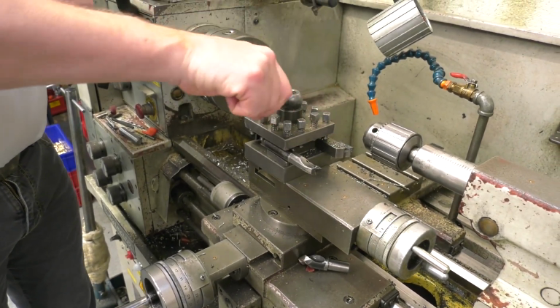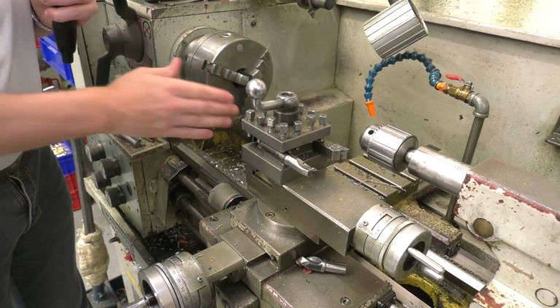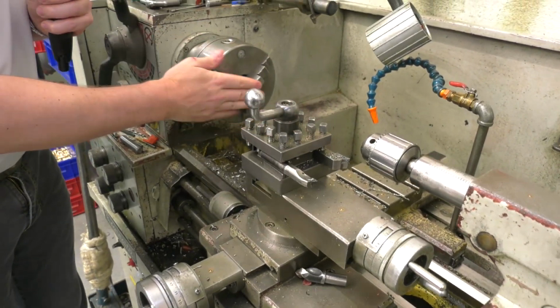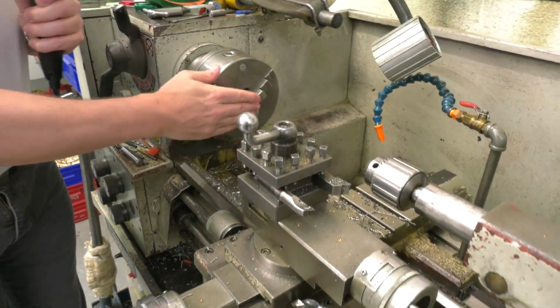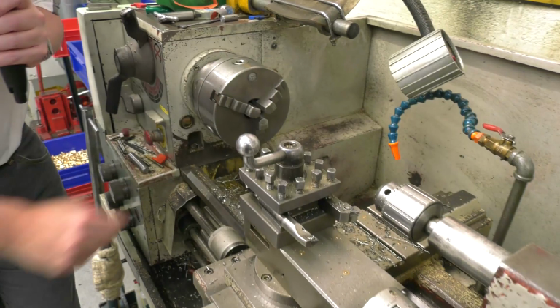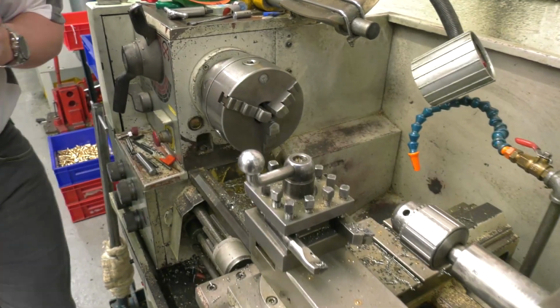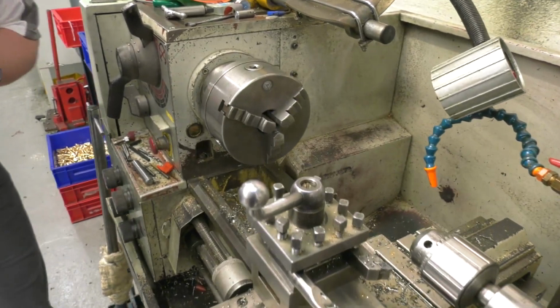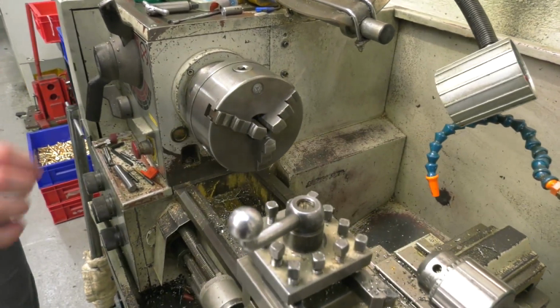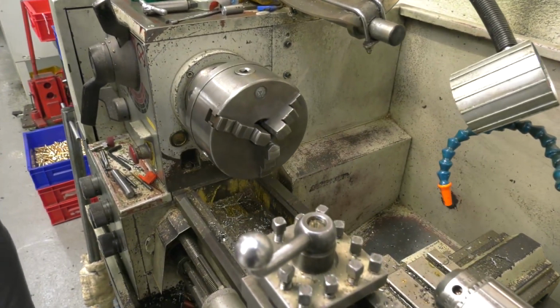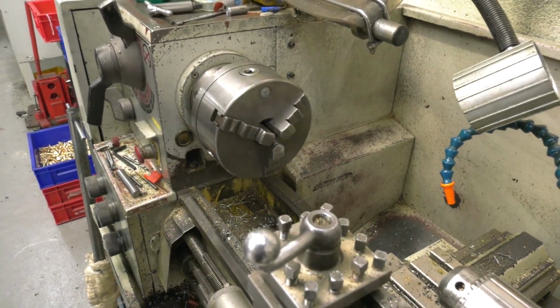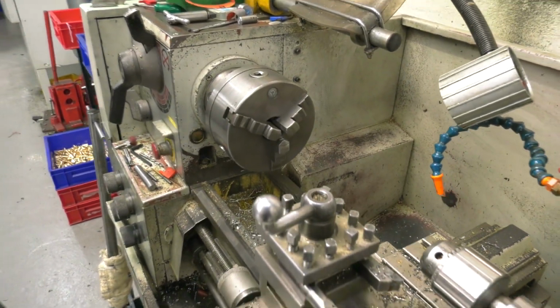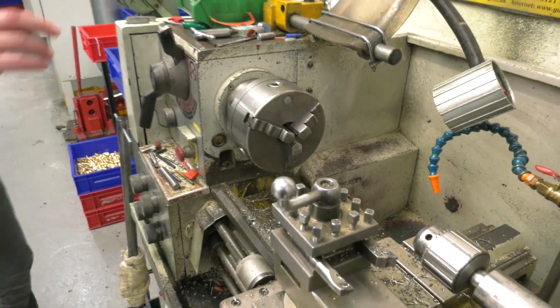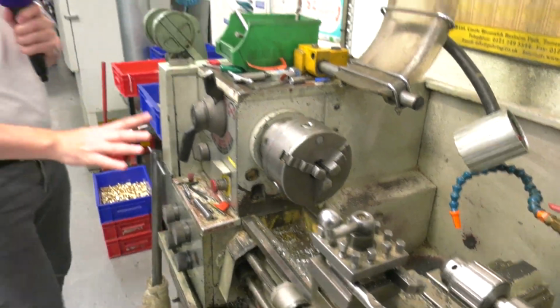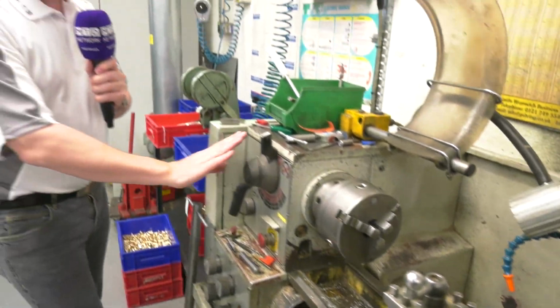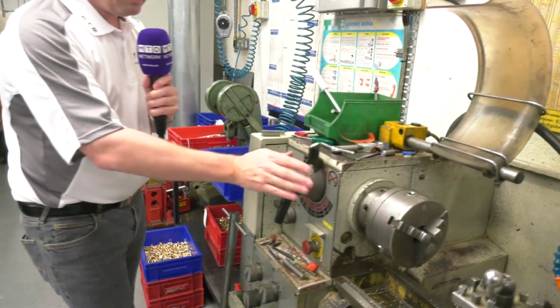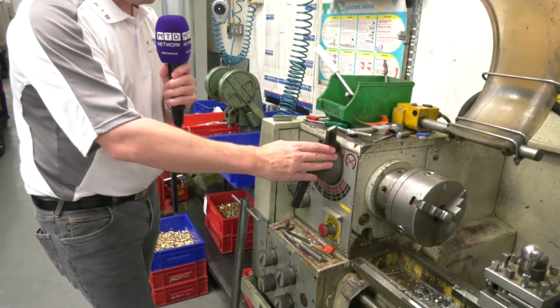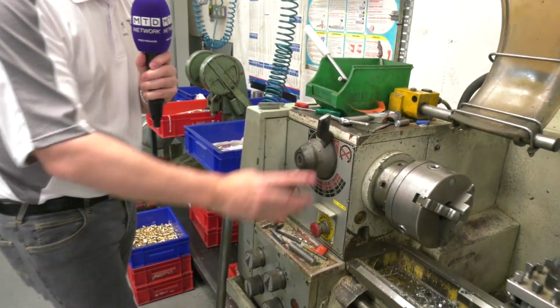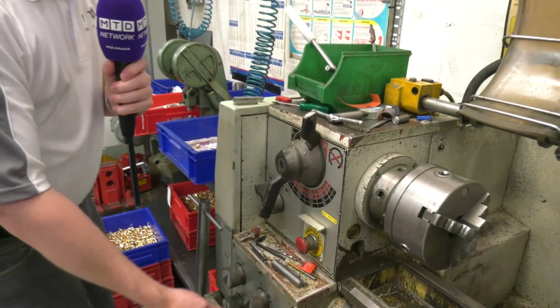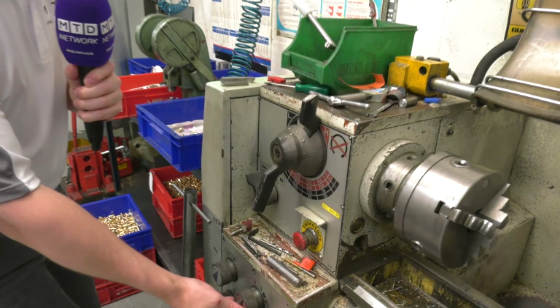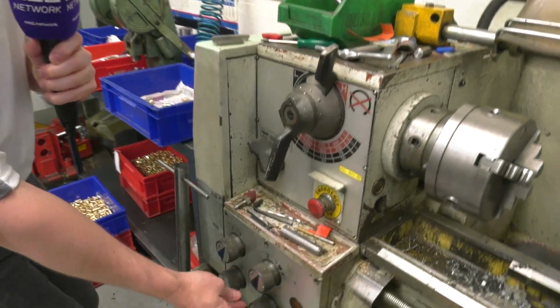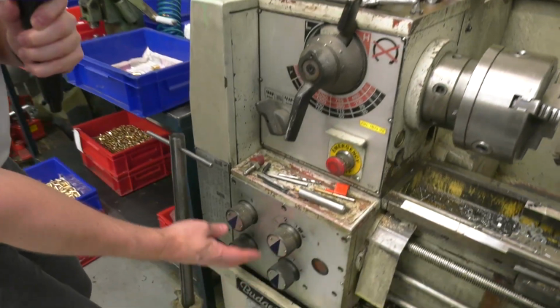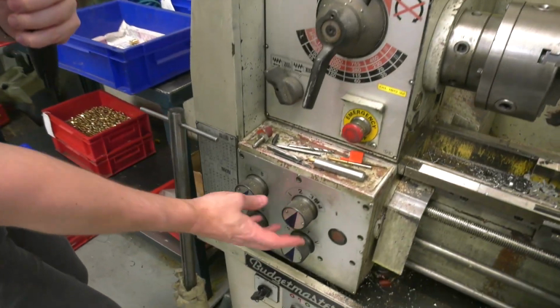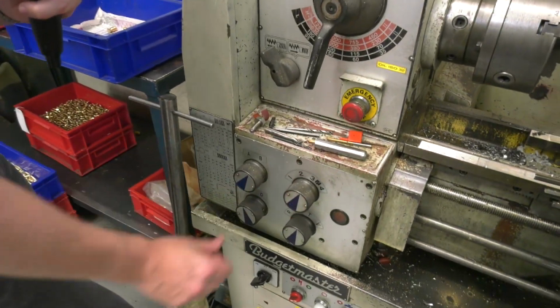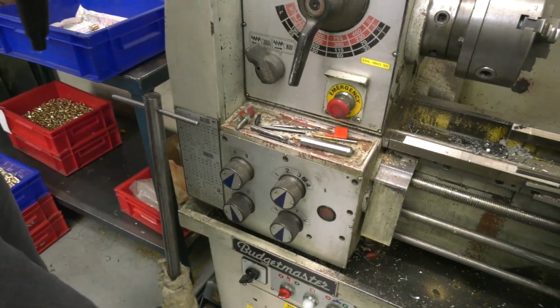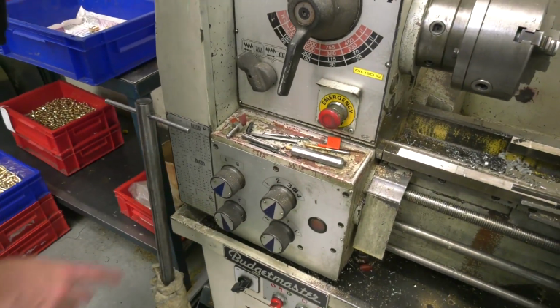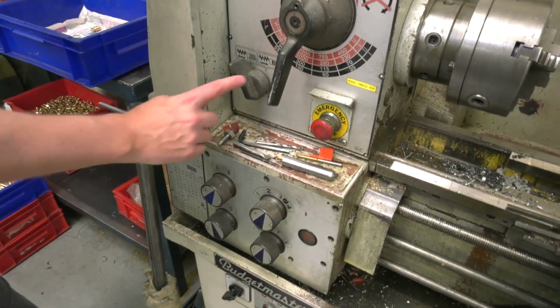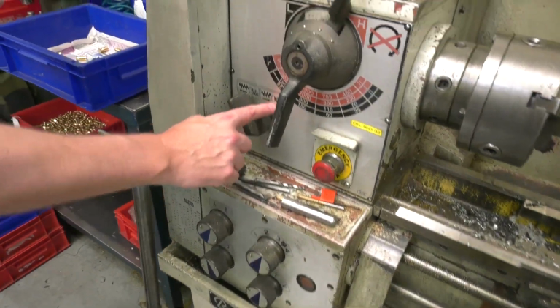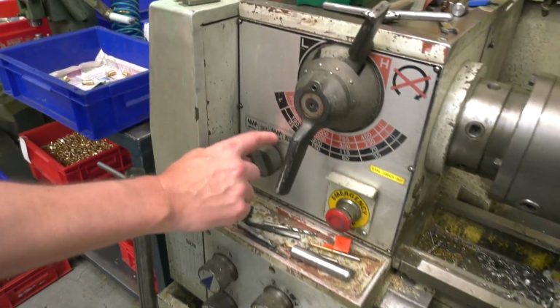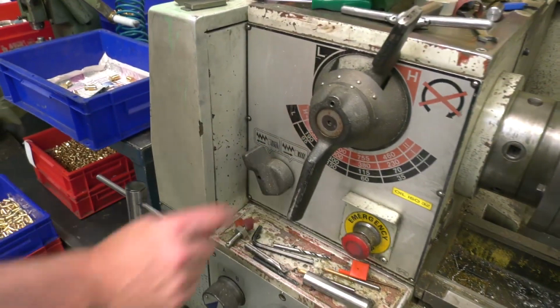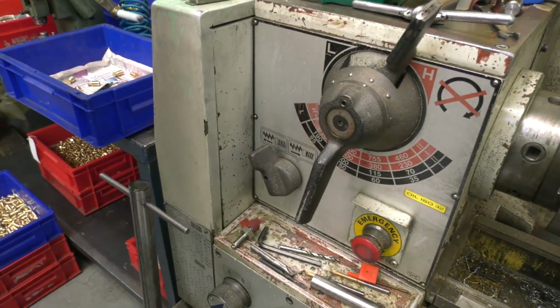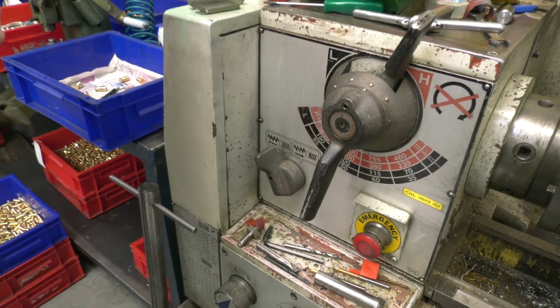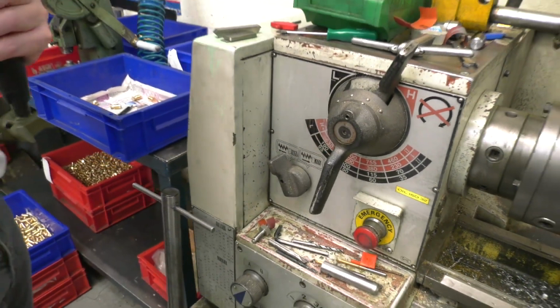Now the chuck here — that'll take up to about four inches, I might be wrong. You've got your gears here, high and low, speed and feed rates just here. I won't press anything because I don't want to mess it up — and a bit of screw cutting there, fantastic.